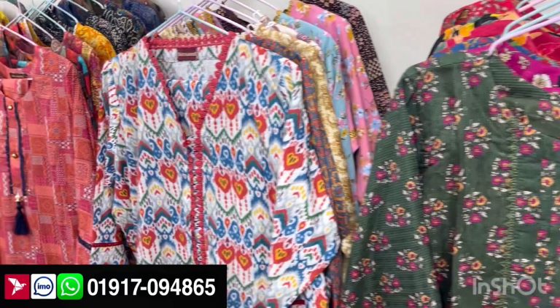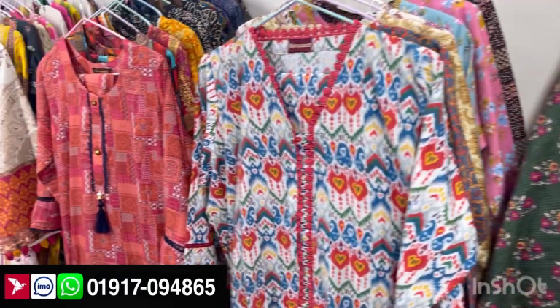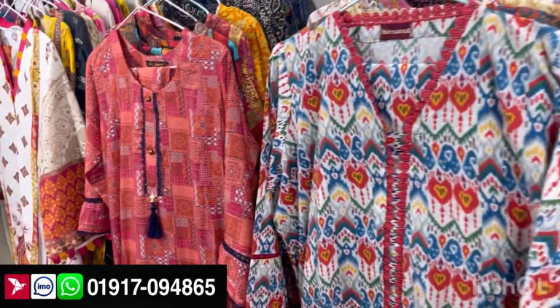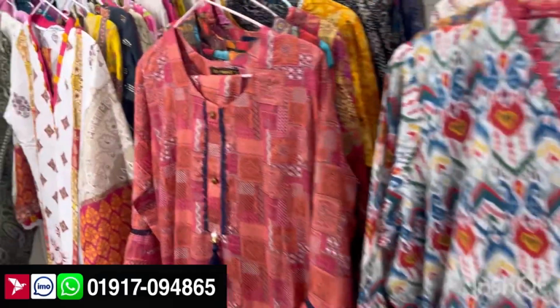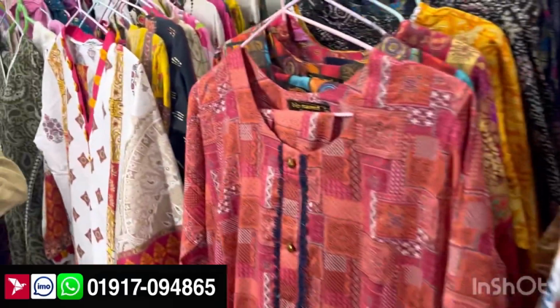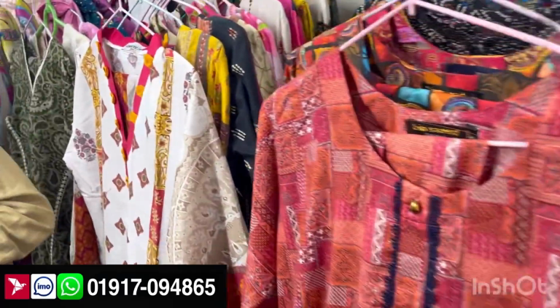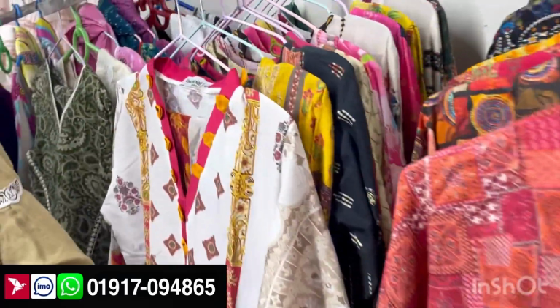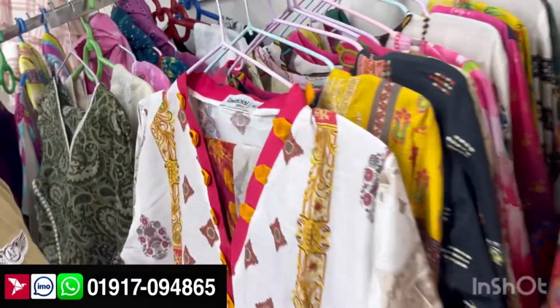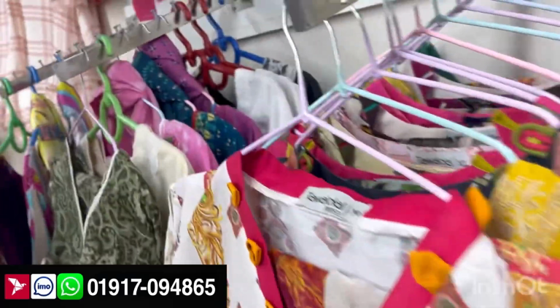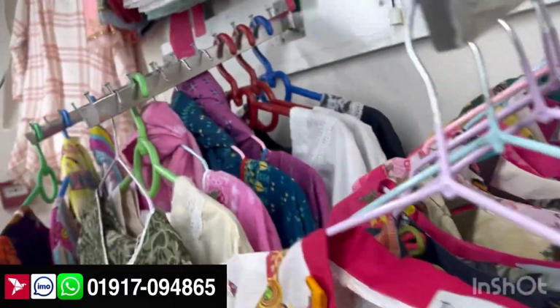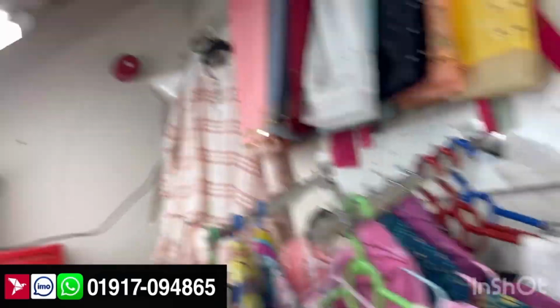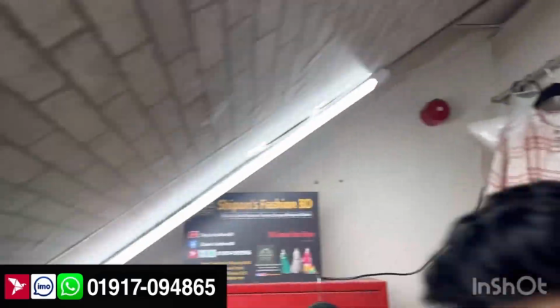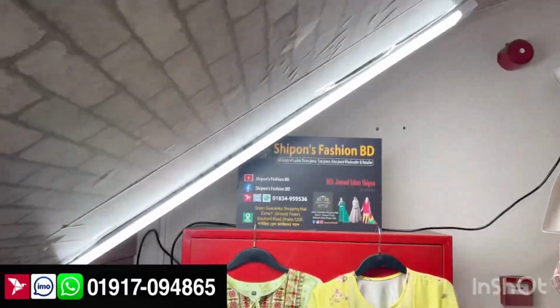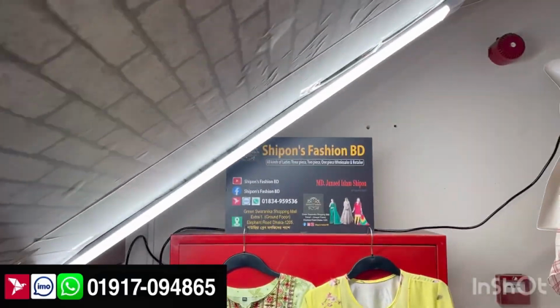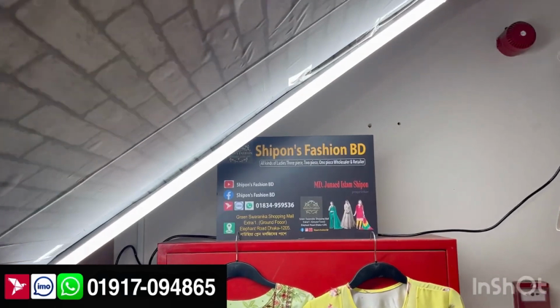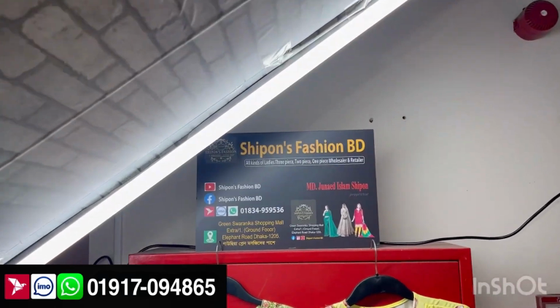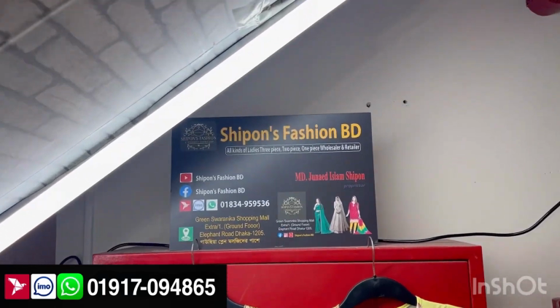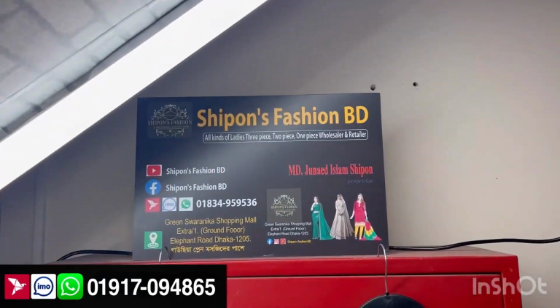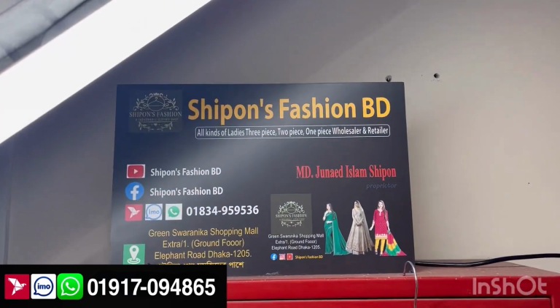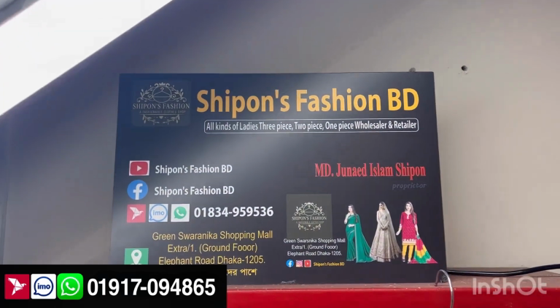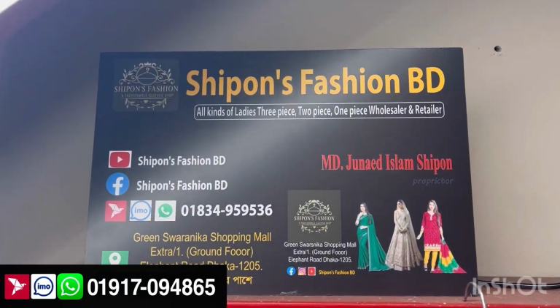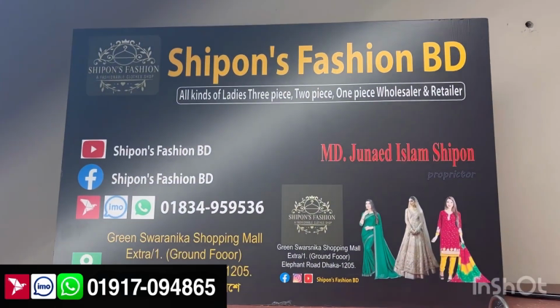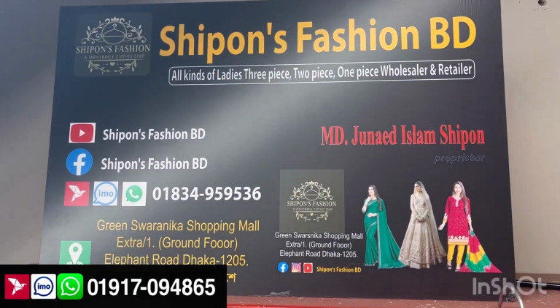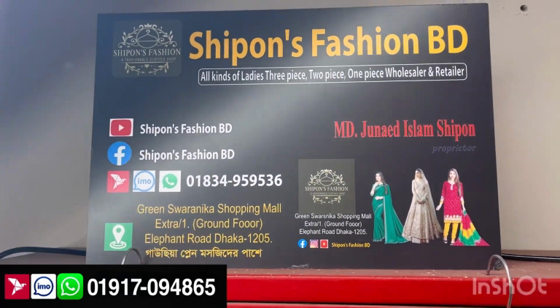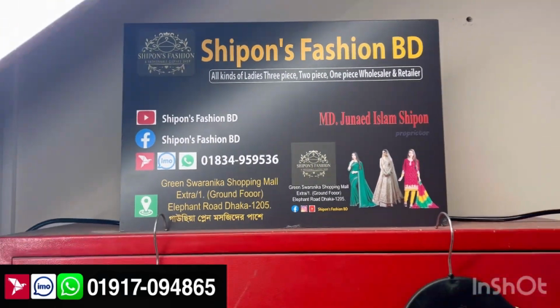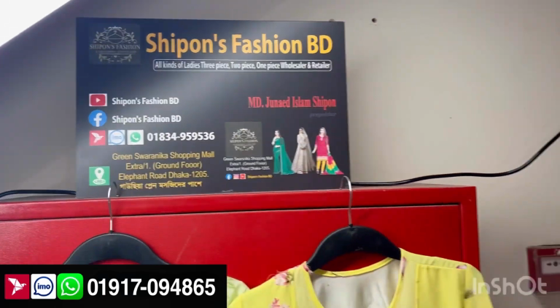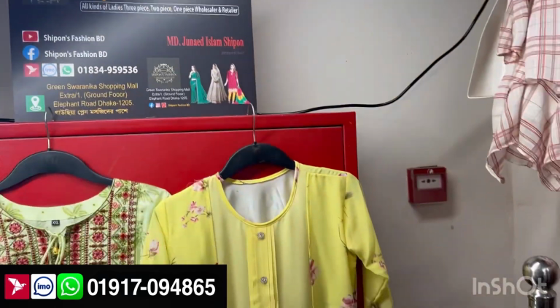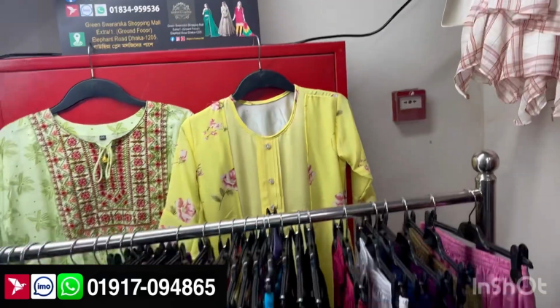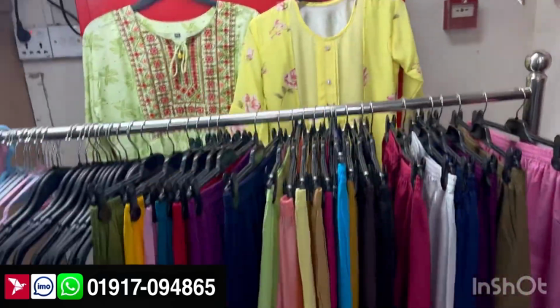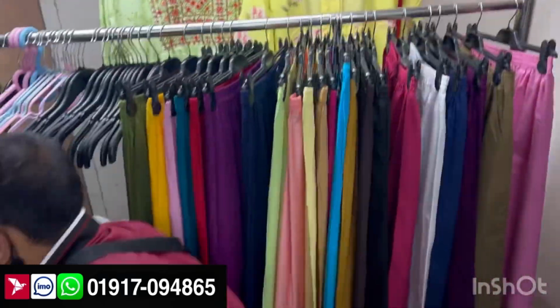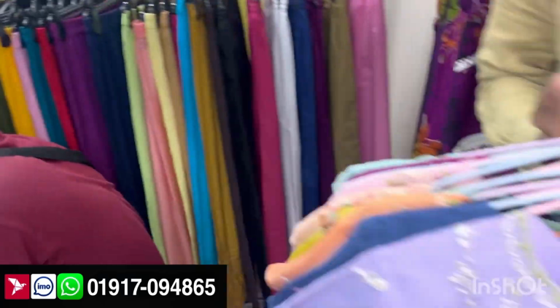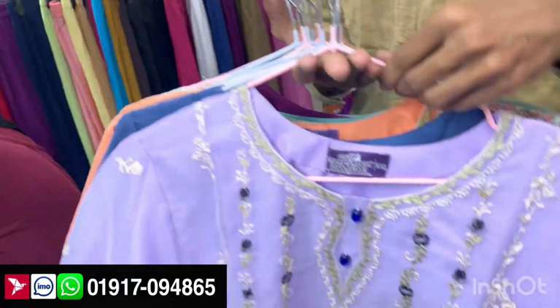Hello guys, how are you? Welcome to my secret collection. This is a two-piece and one-piece collection you have not seen before. This is Pakistani original one-piece collection.